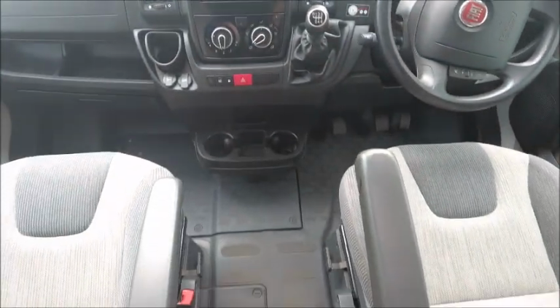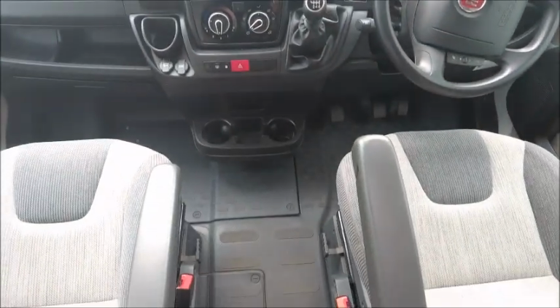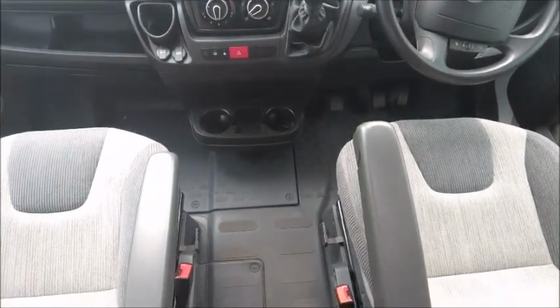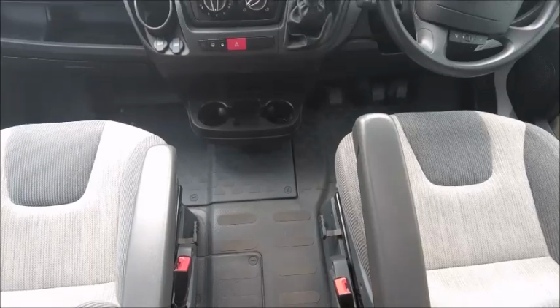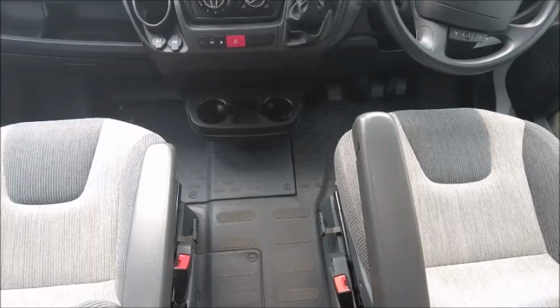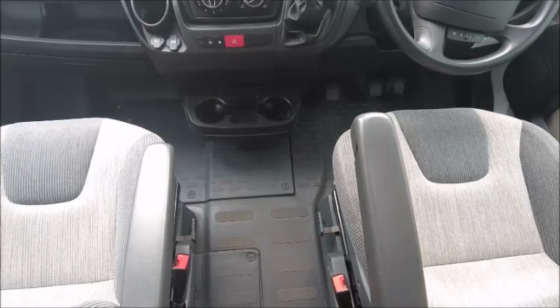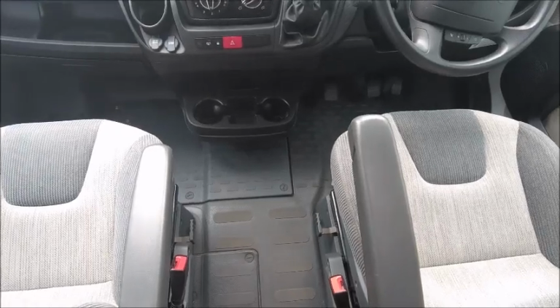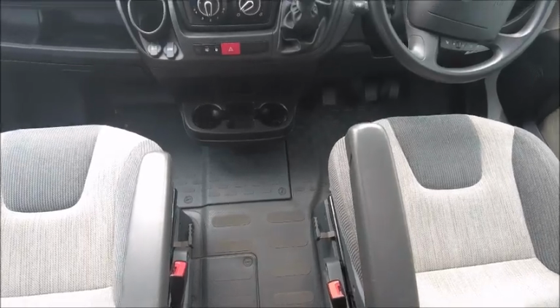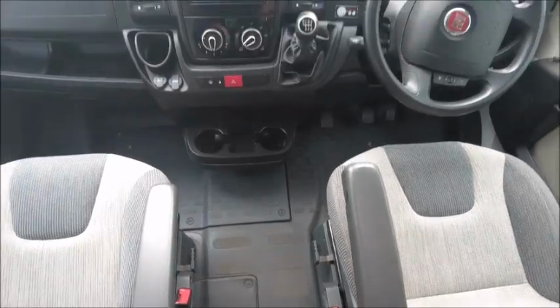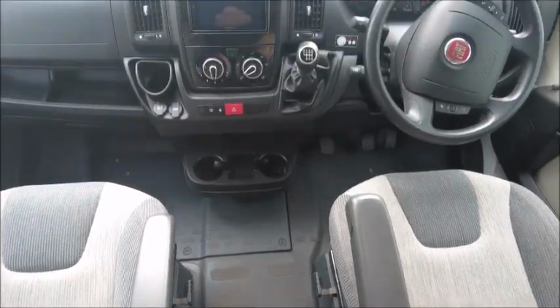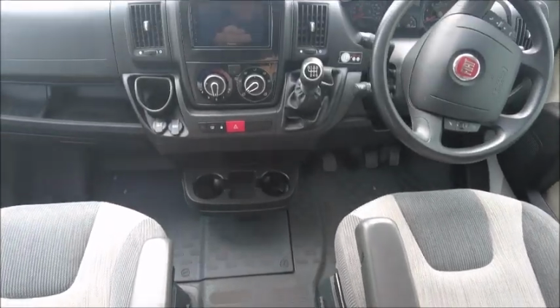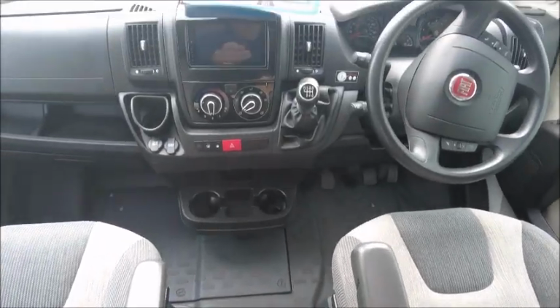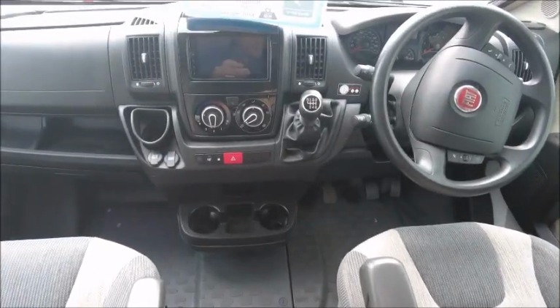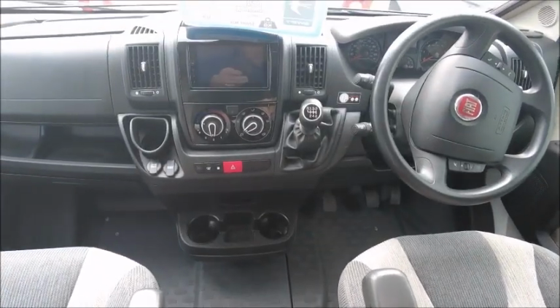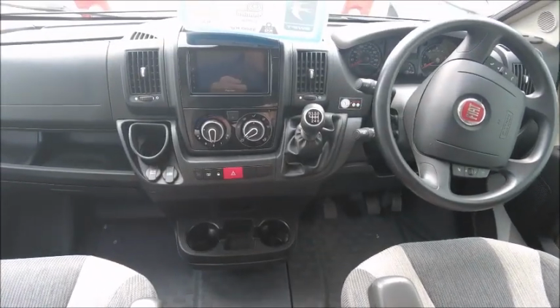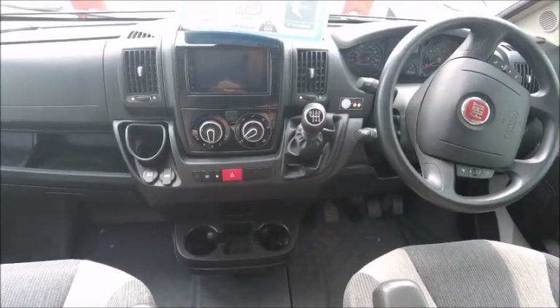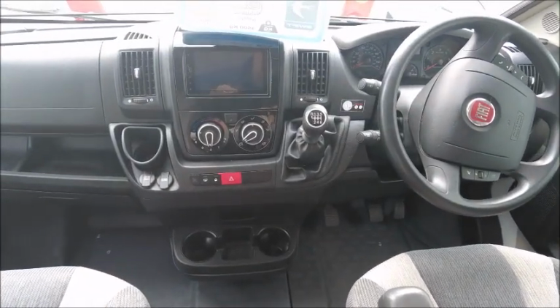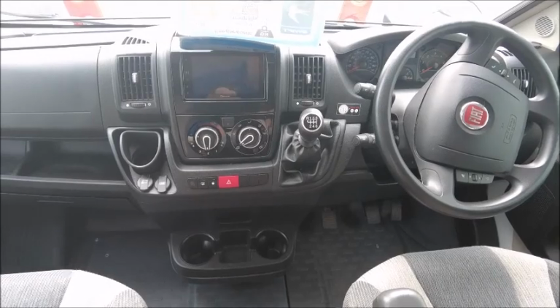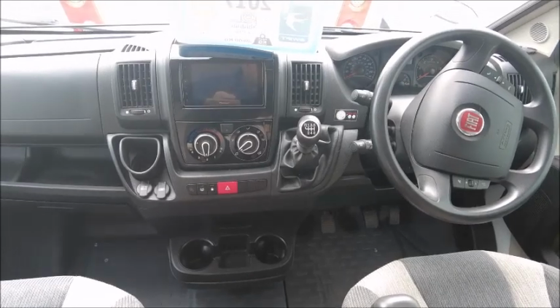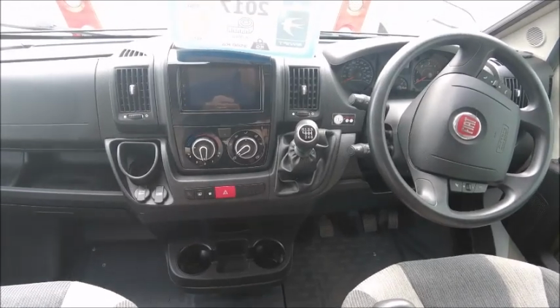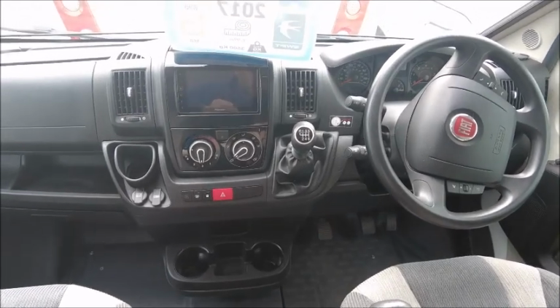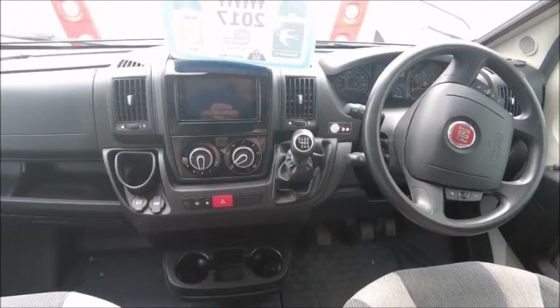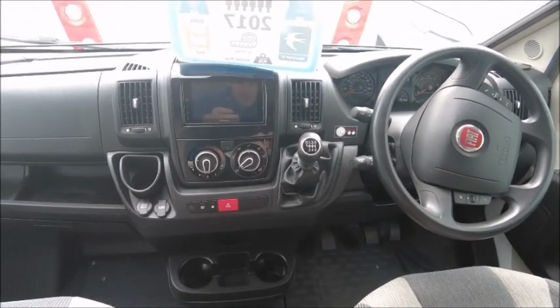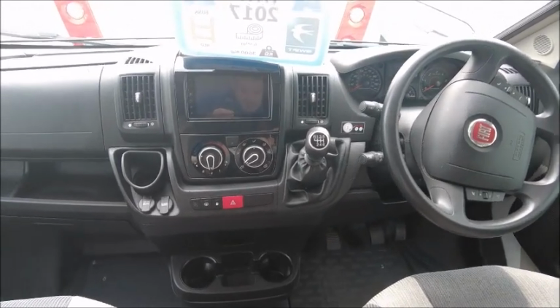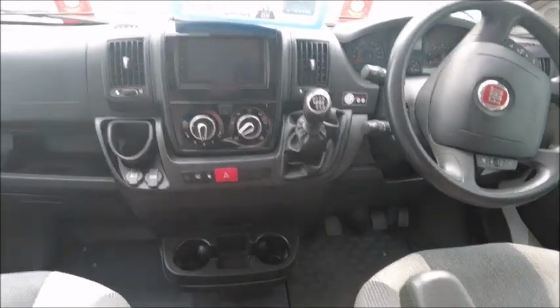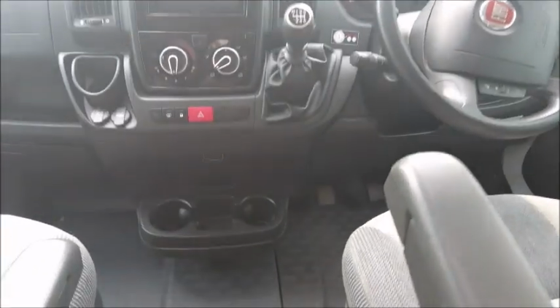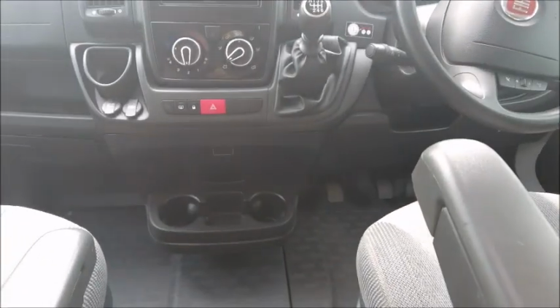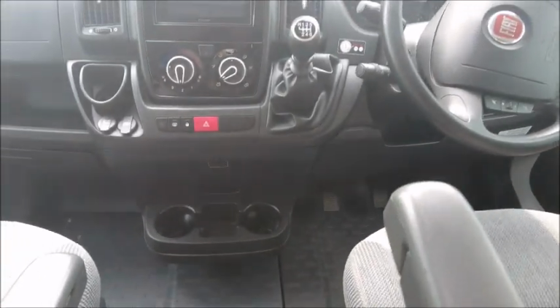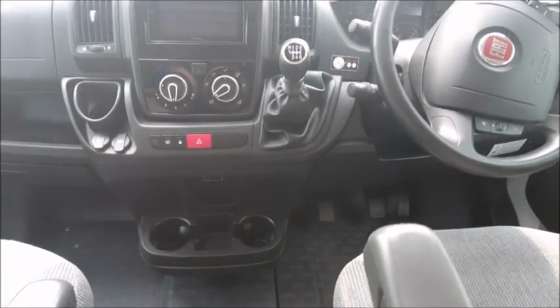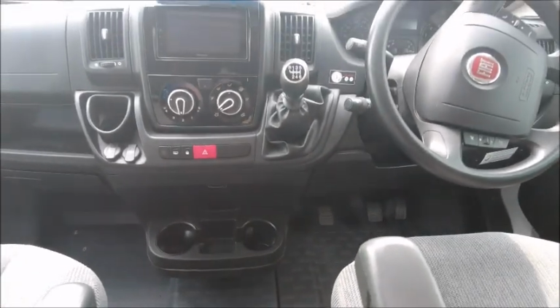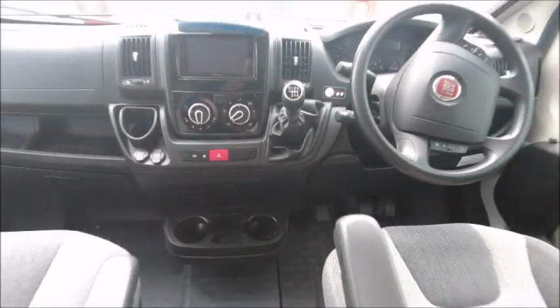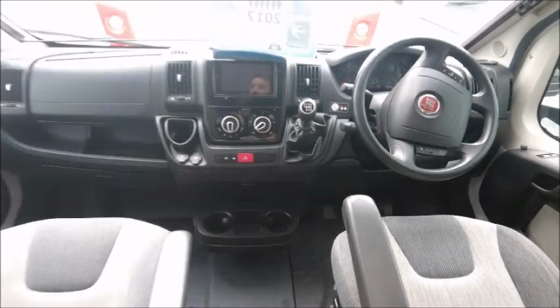The front seats swivel to face the rest of the vehicle behind. There is Bluetooth connectivity, cruise control, and a six speed gearbox with USB and auxiliary ports.